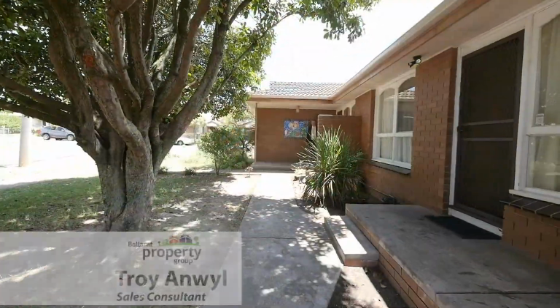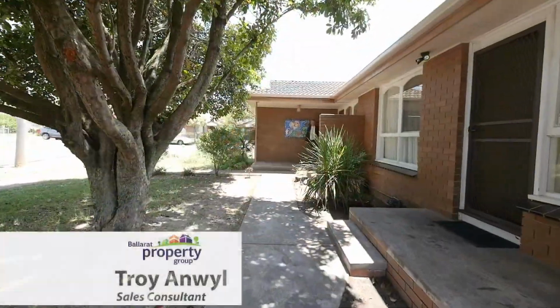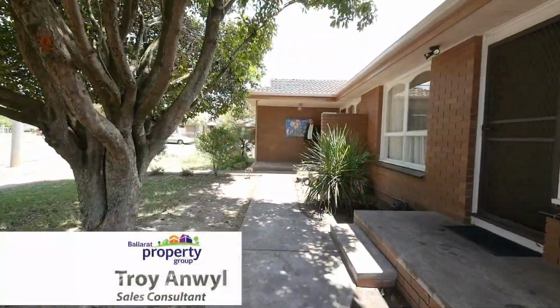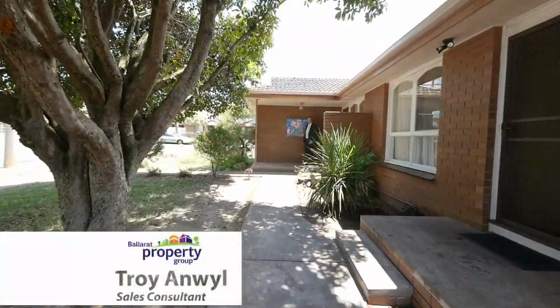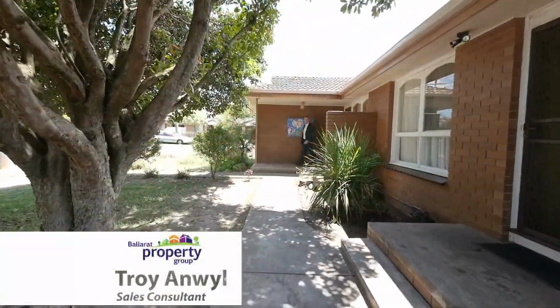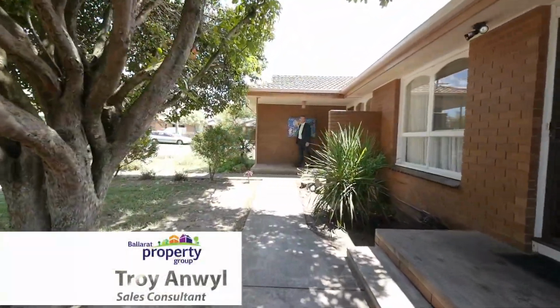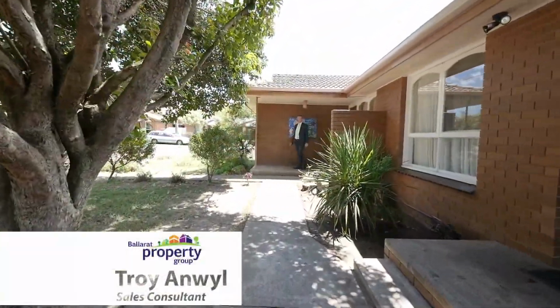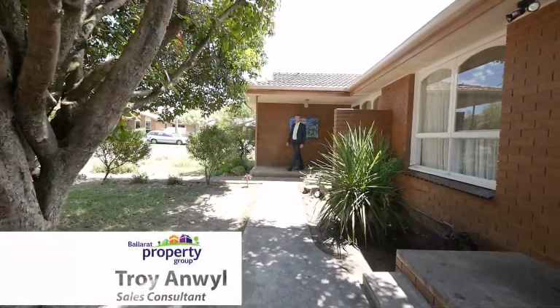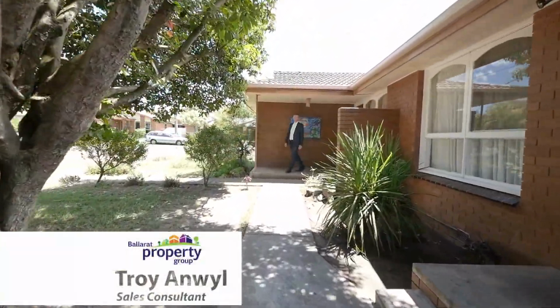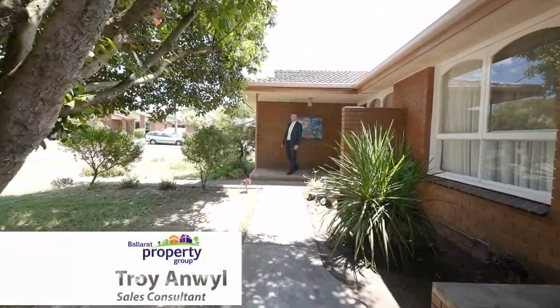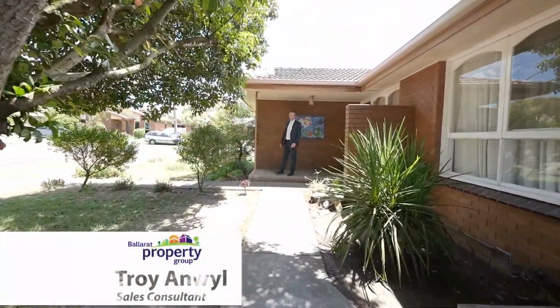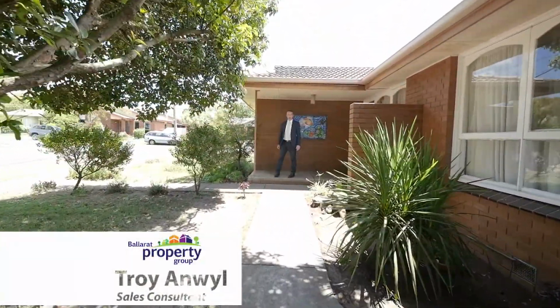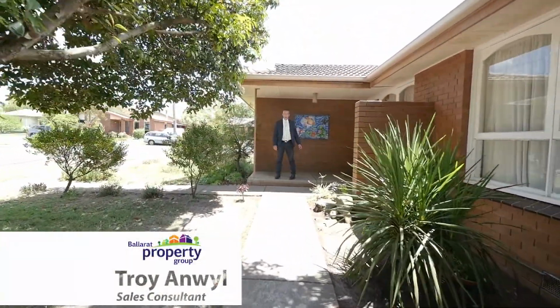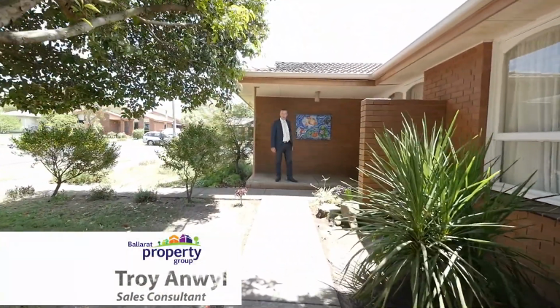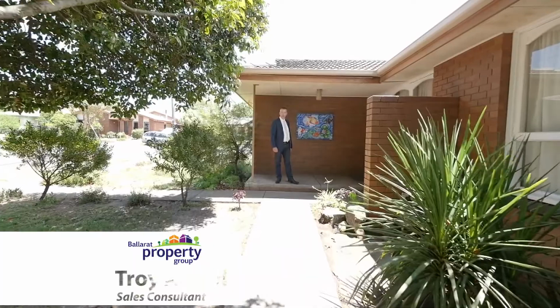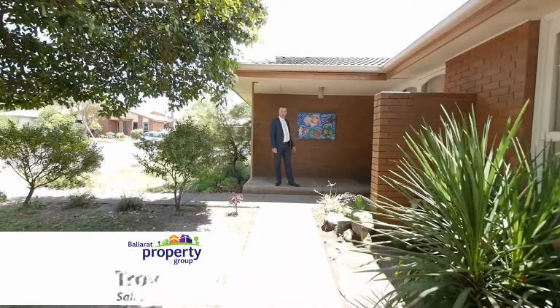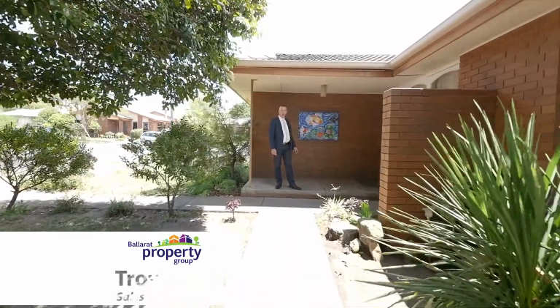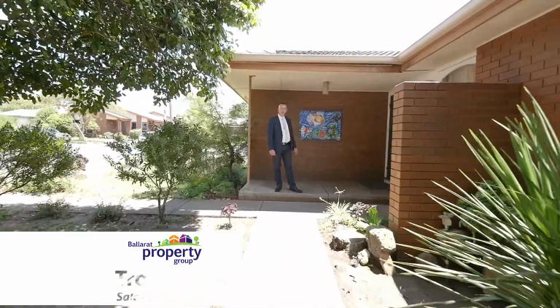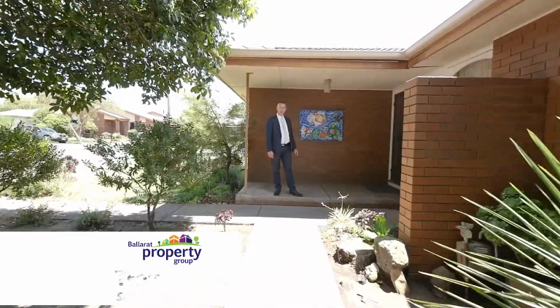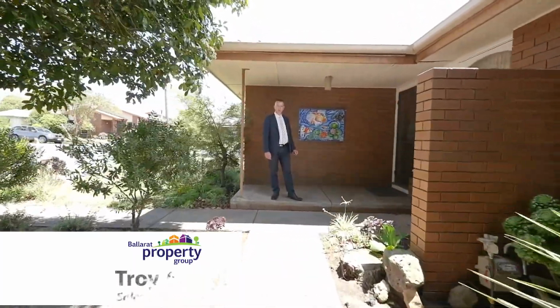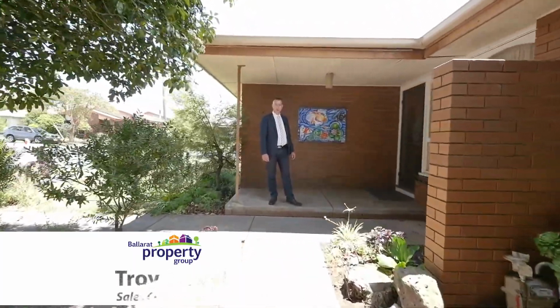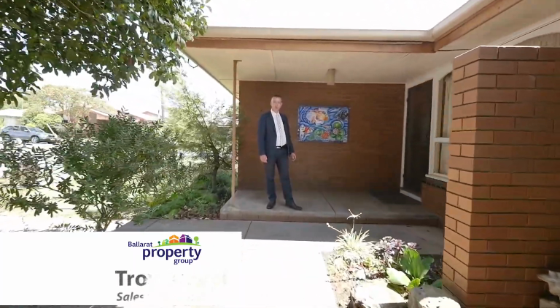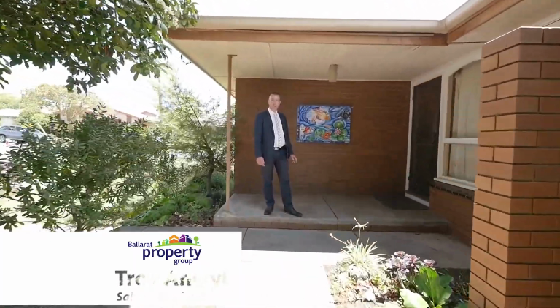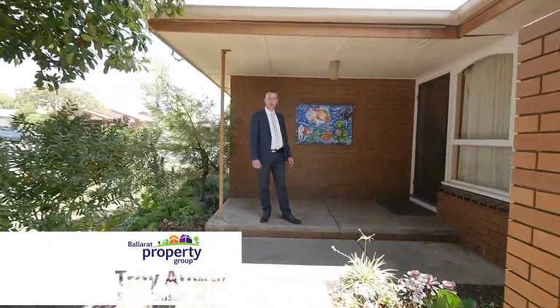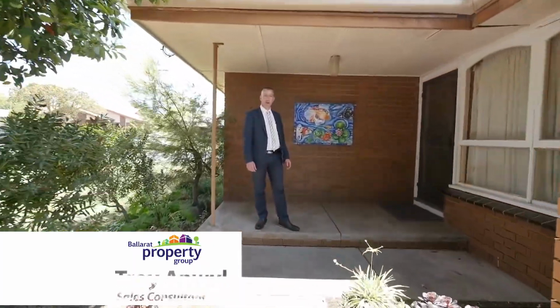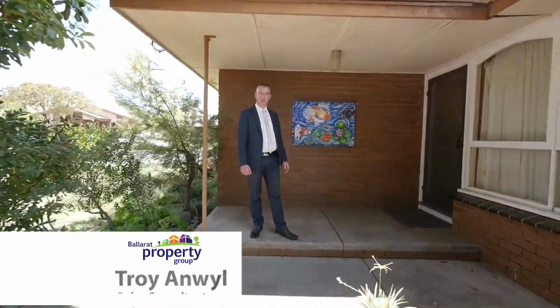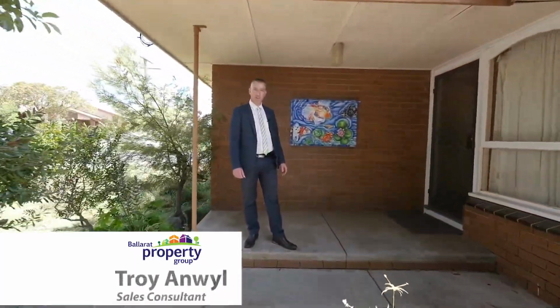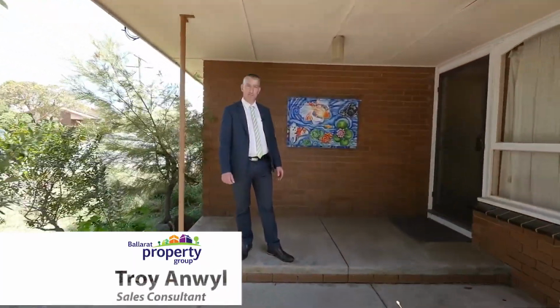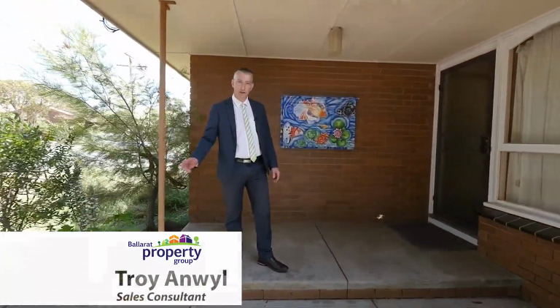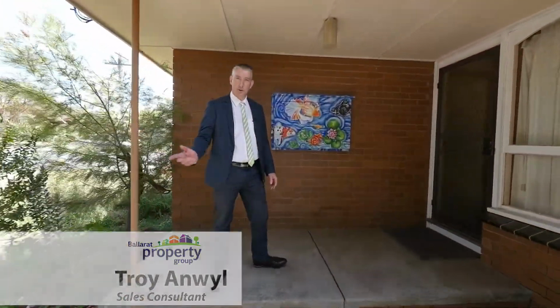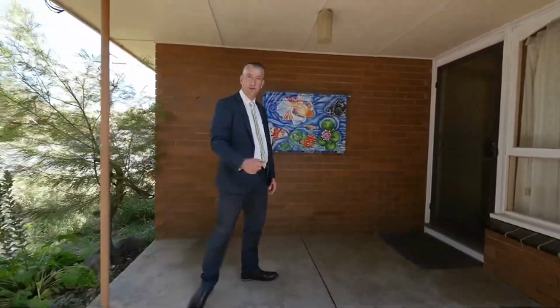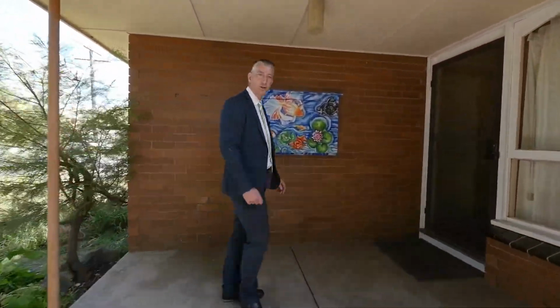Hi, I'm Troy Ann Moore from Ballarat Property Group and I'll welcome you to Unit 1, 52 Montgomery Street in Wendaree. Come in and take a look.